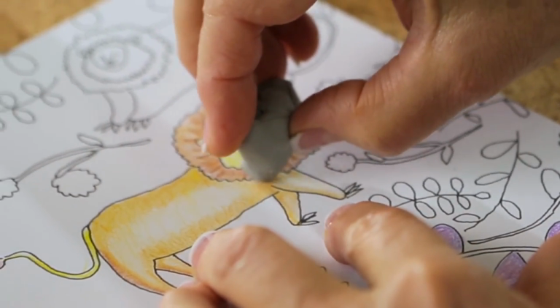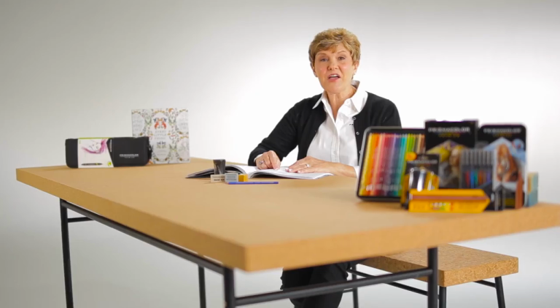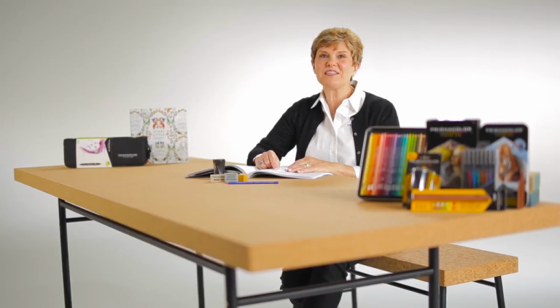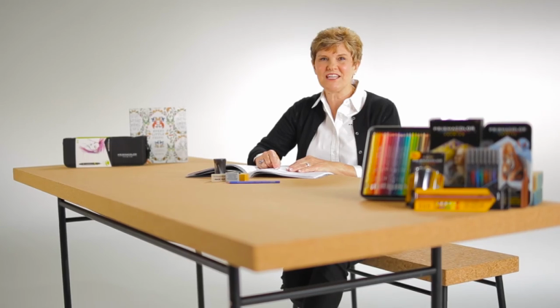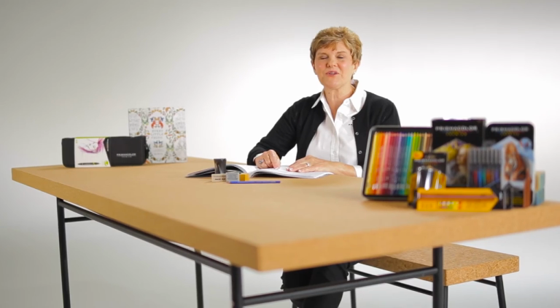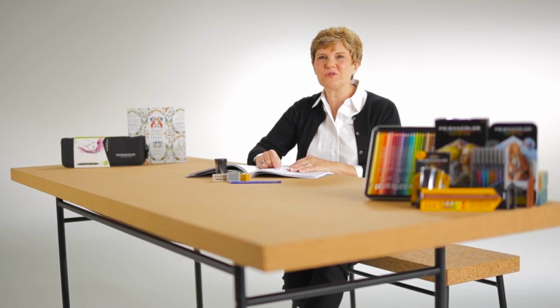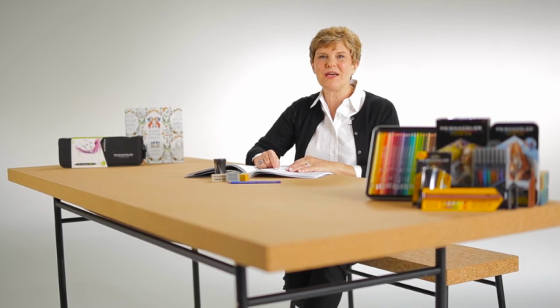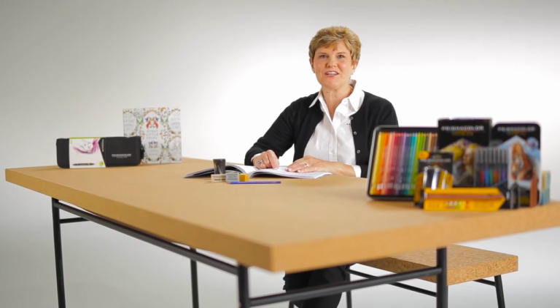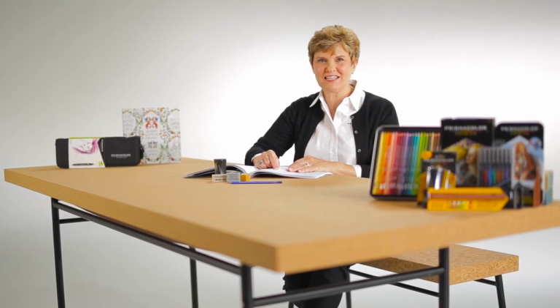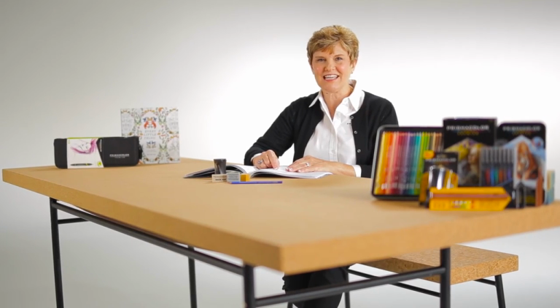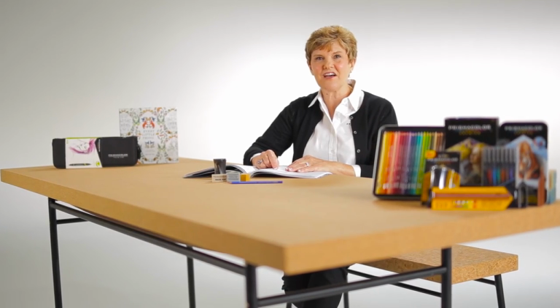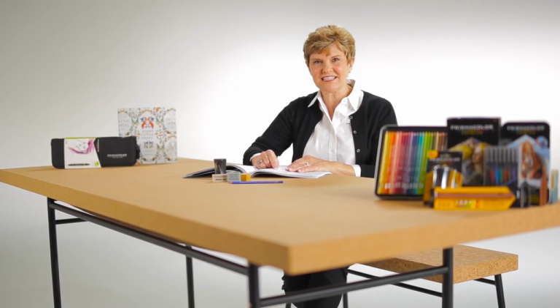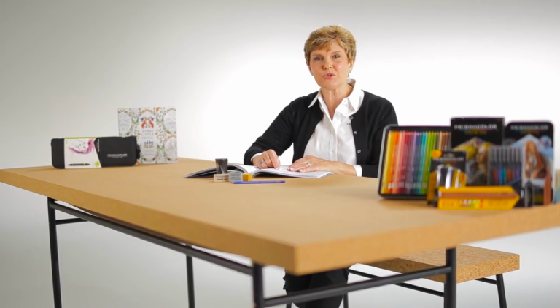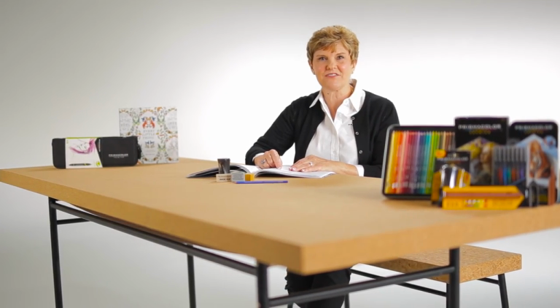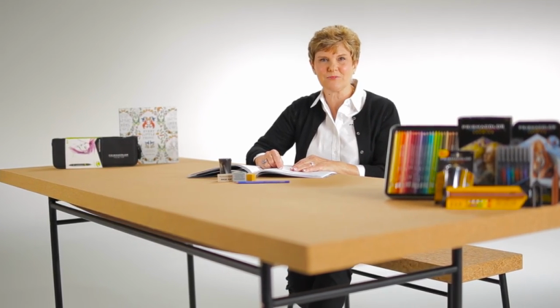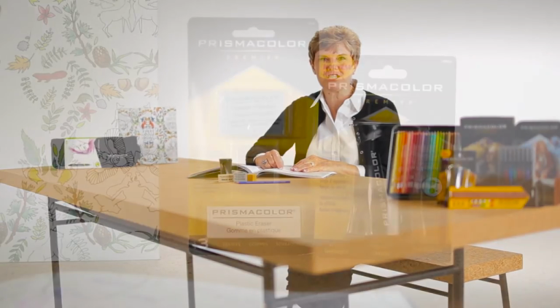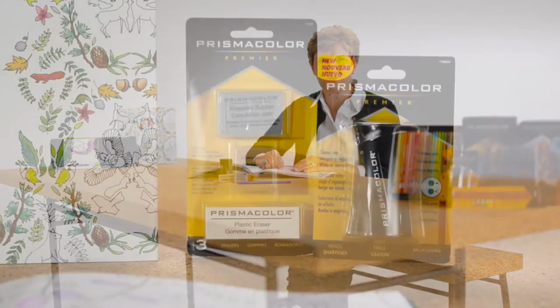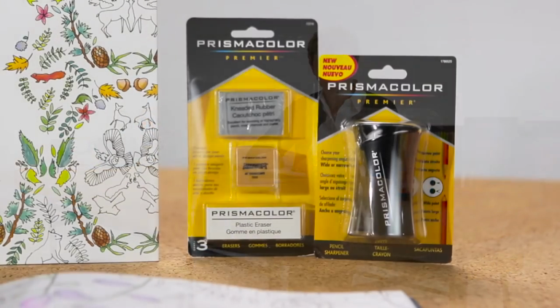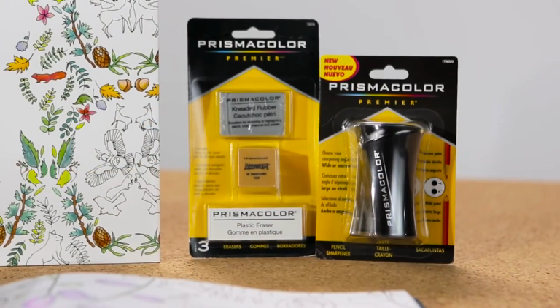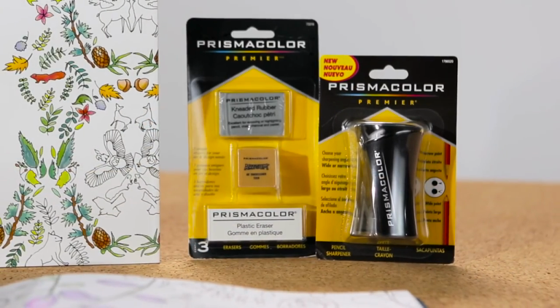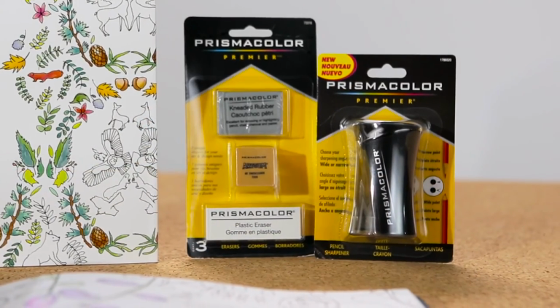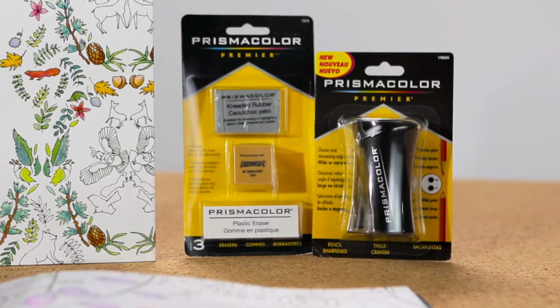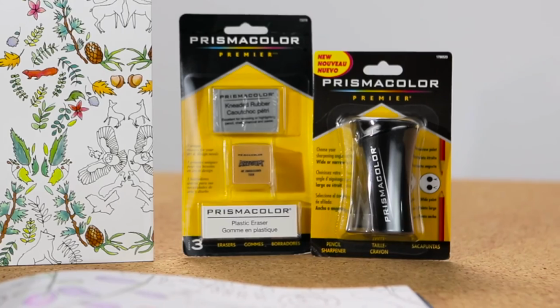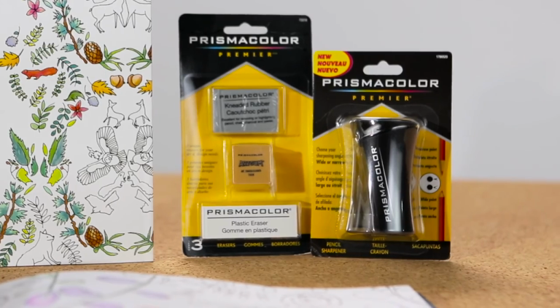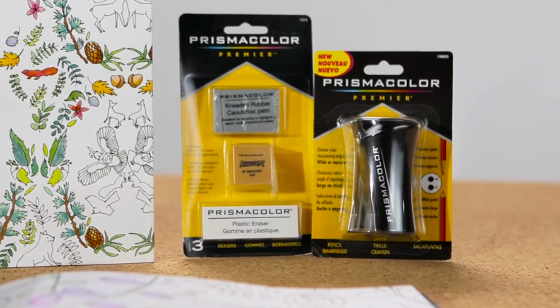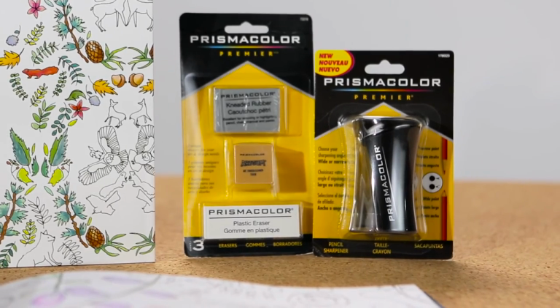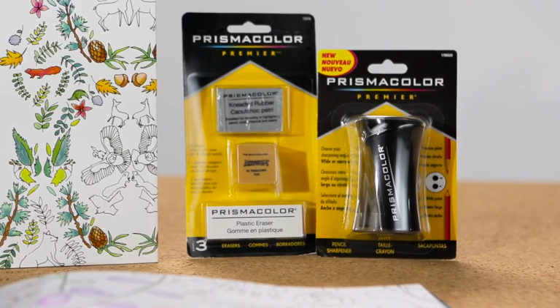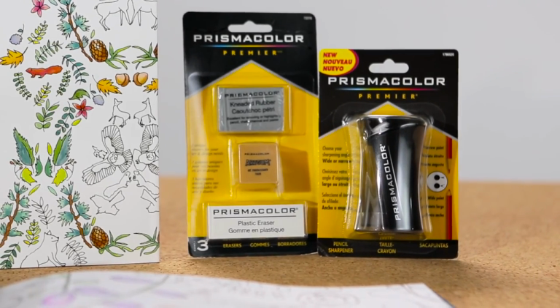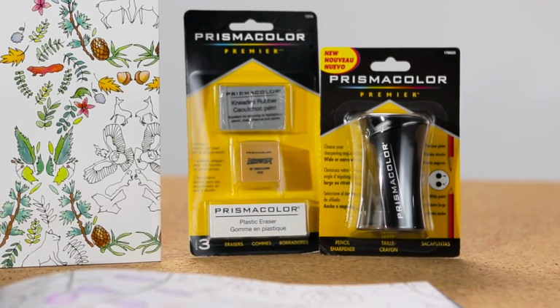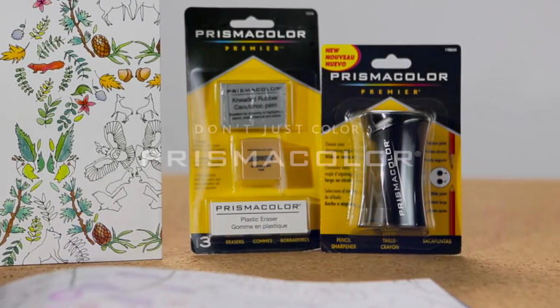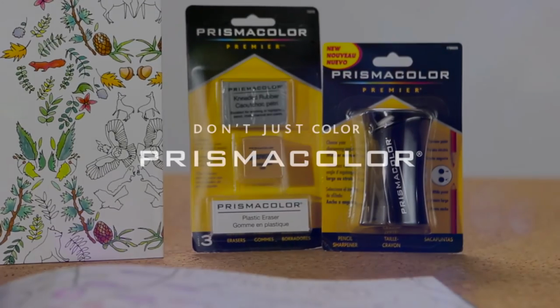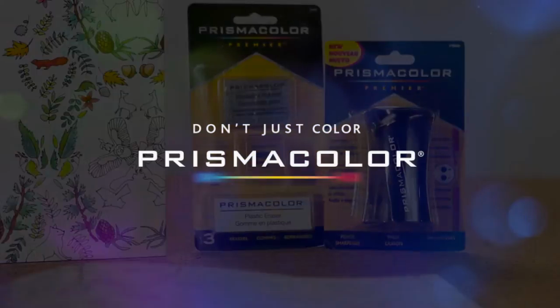I hope this video gives you a better understanding of the accessories available to you so that you can have an excellent experience using the Prismacolor Premier colored pencils.